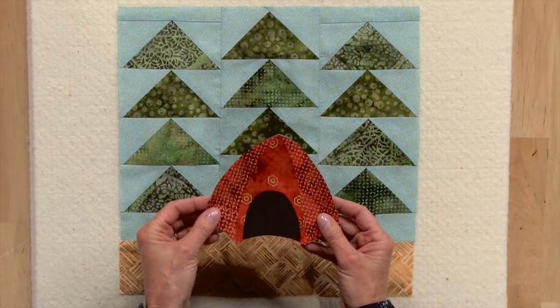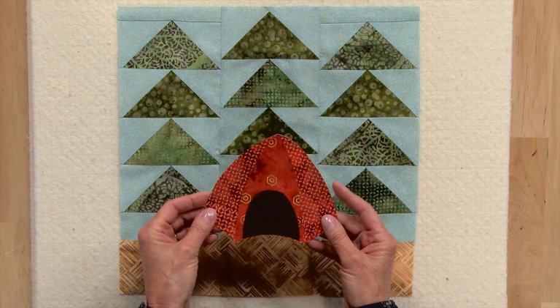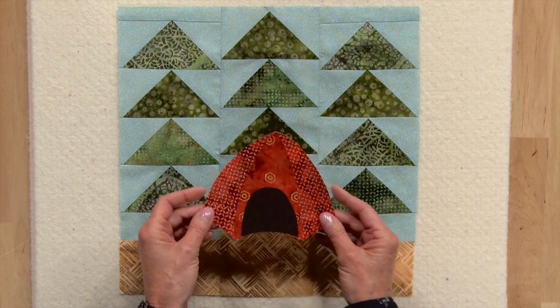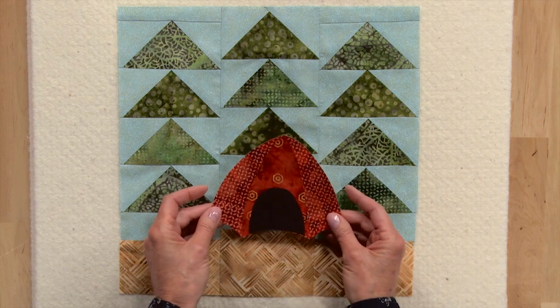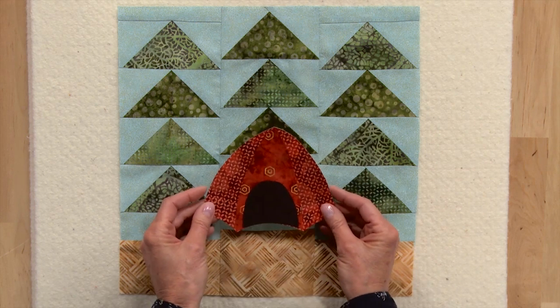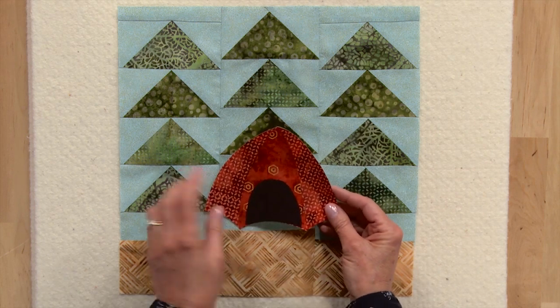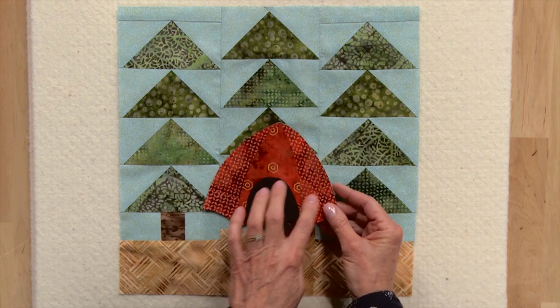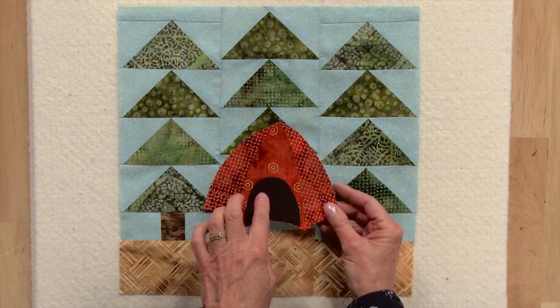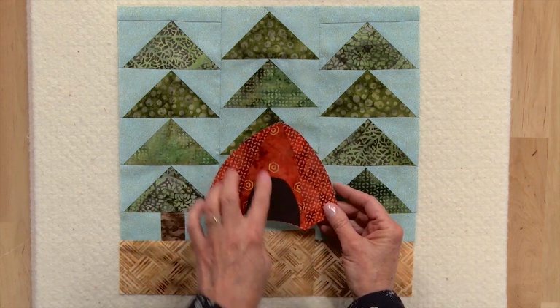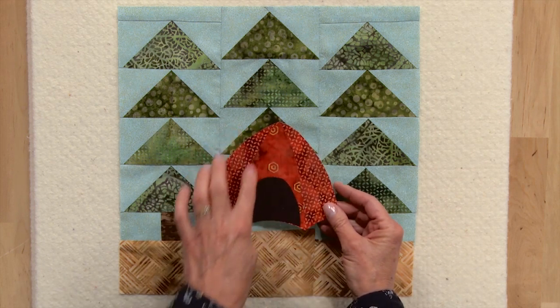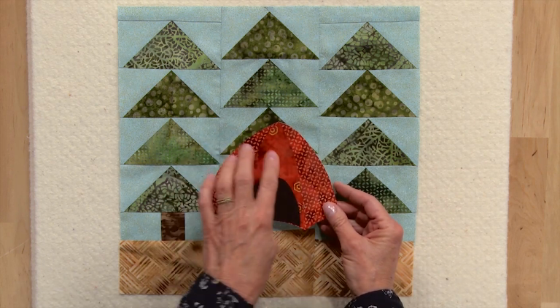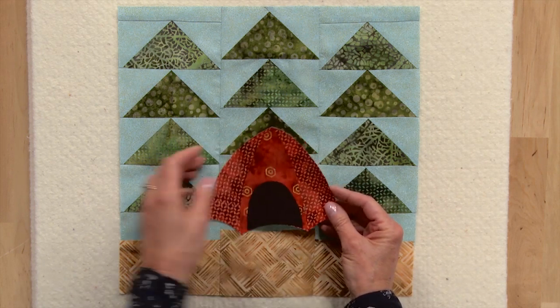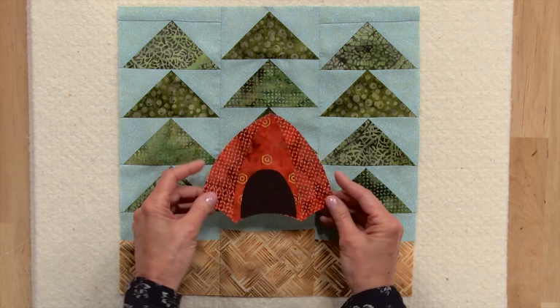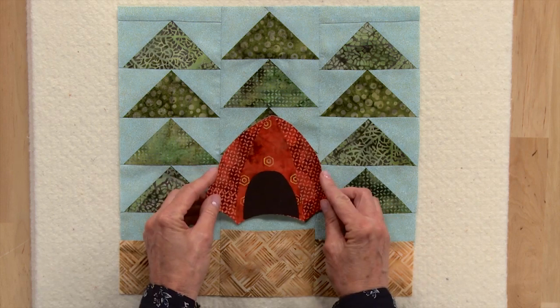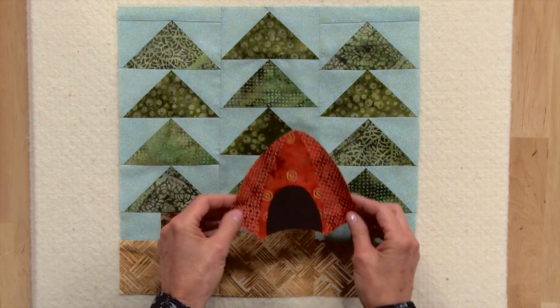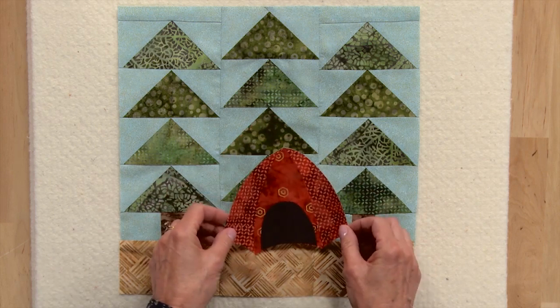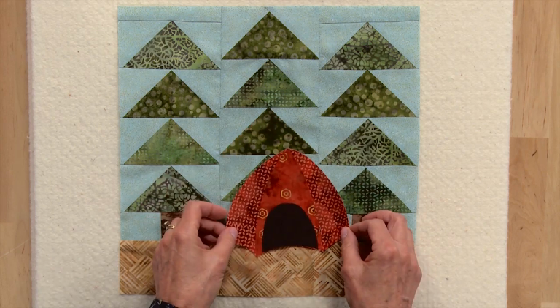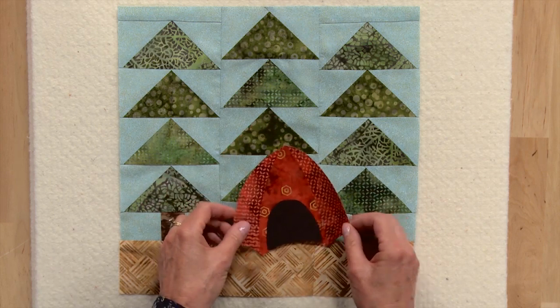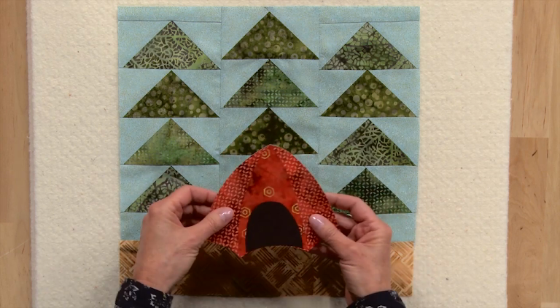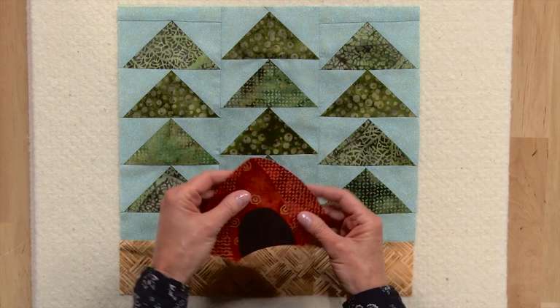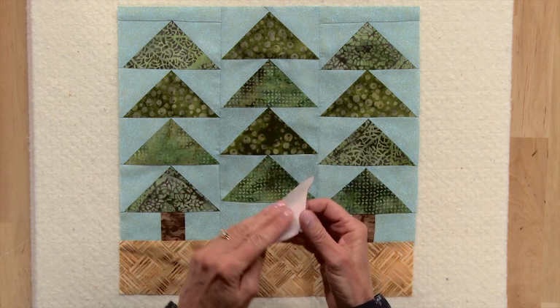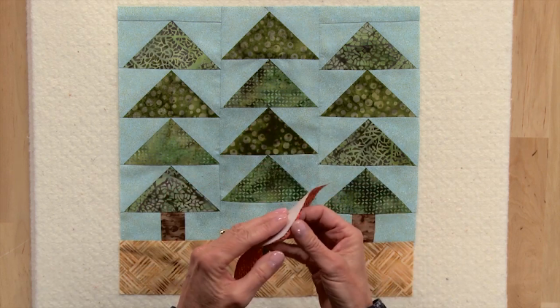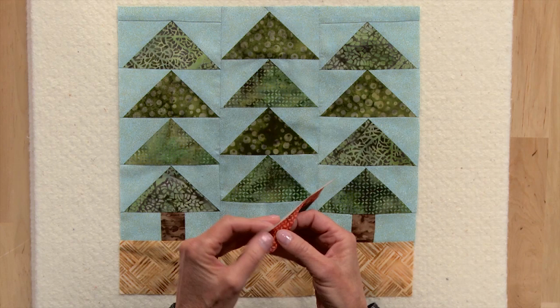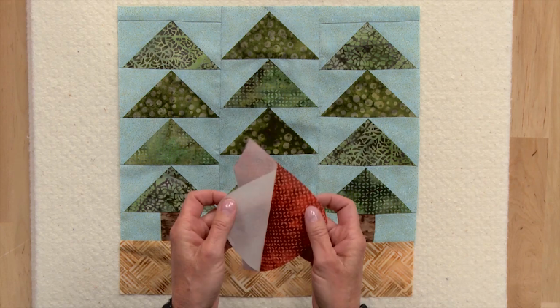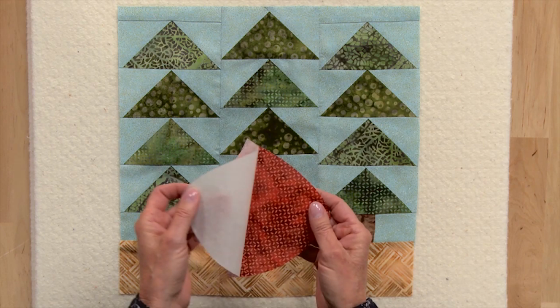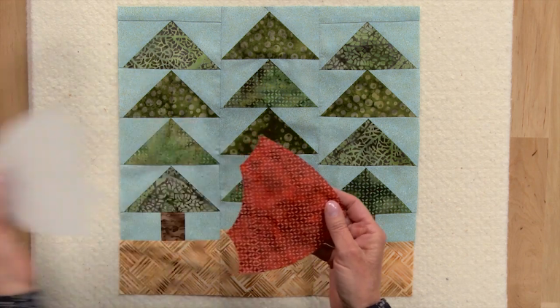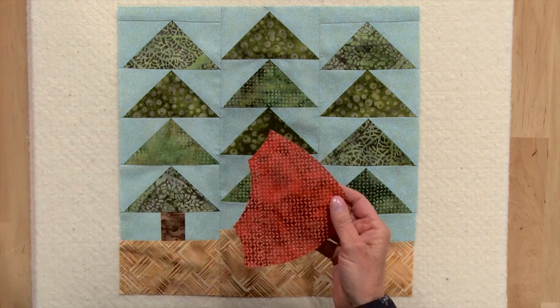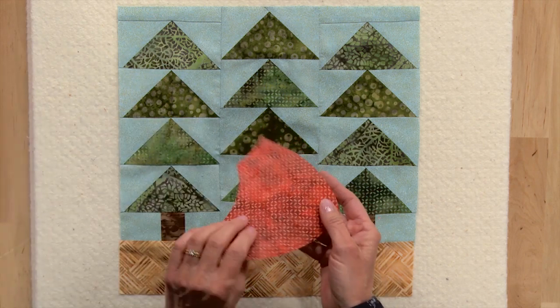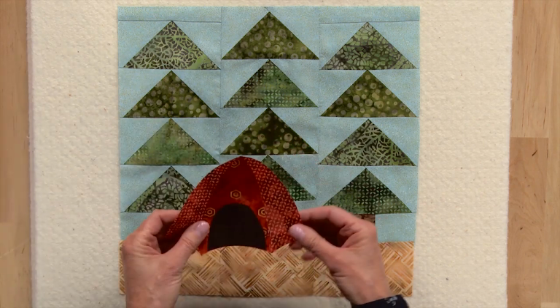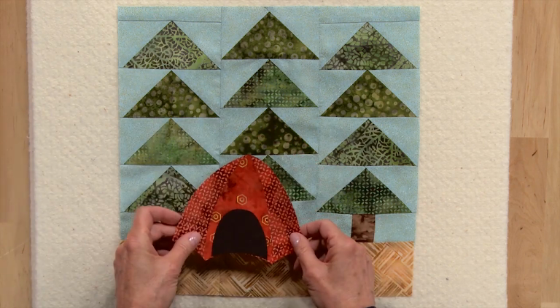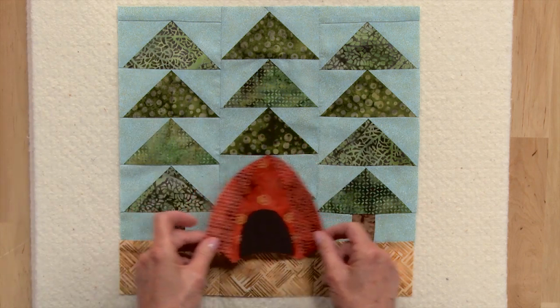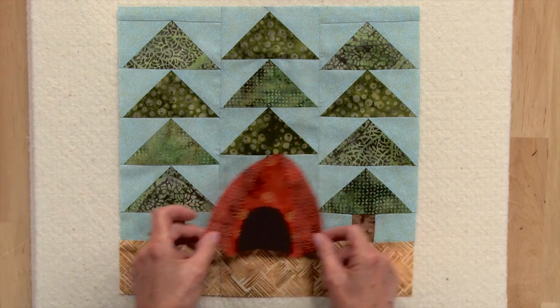Prepare your tent patches for fusible appliqué. I like to fuse the door and this little section right here to the background tent before I actually put it onto my block. So once you have those two fused, you'll pull off the paper on the back, and then you can position your tent anywhere you'd like.